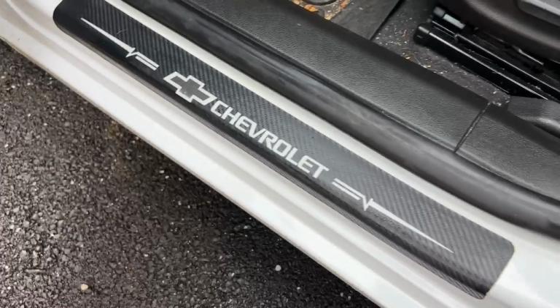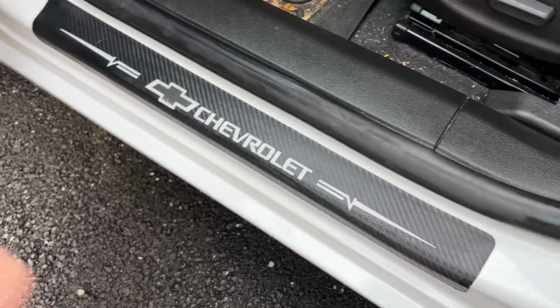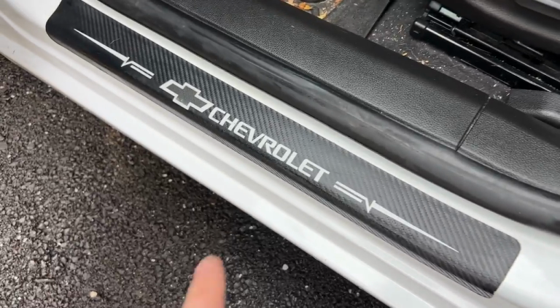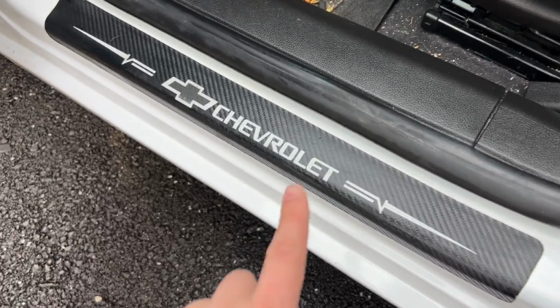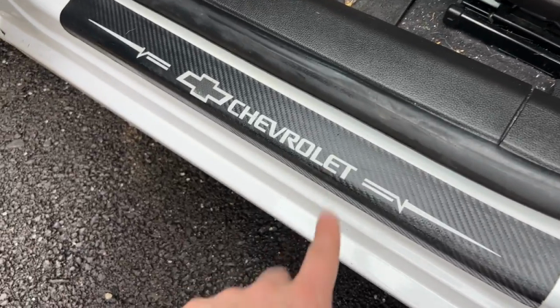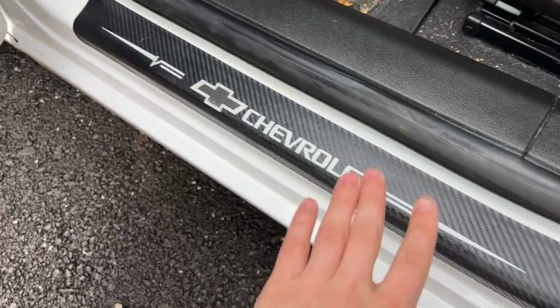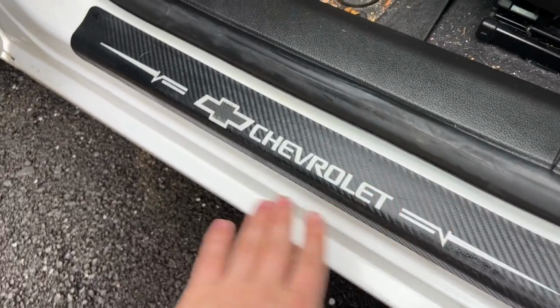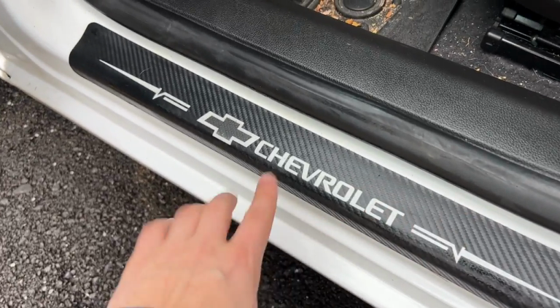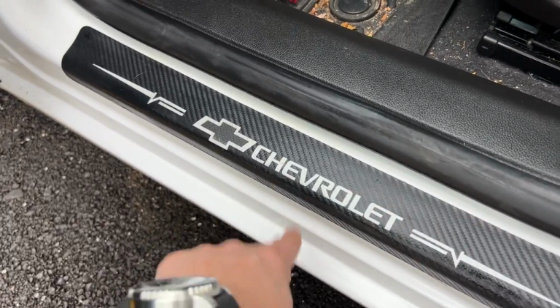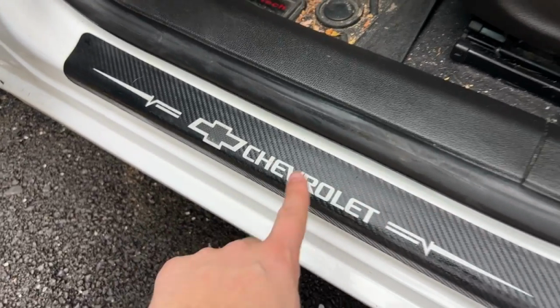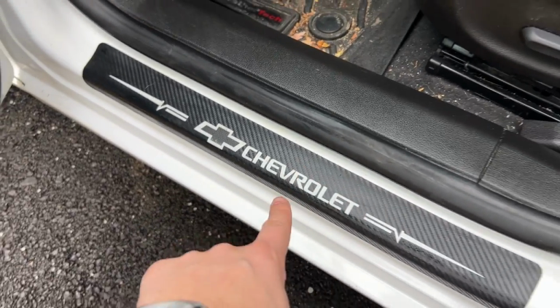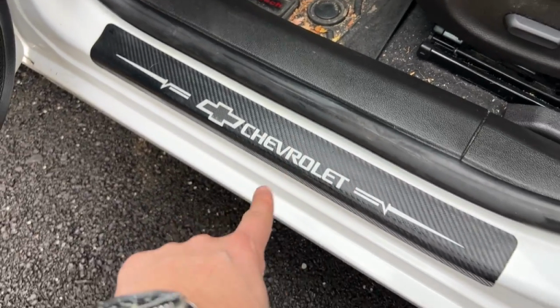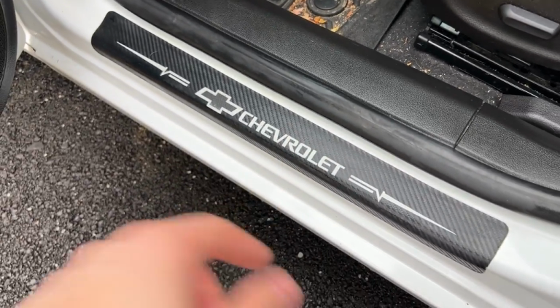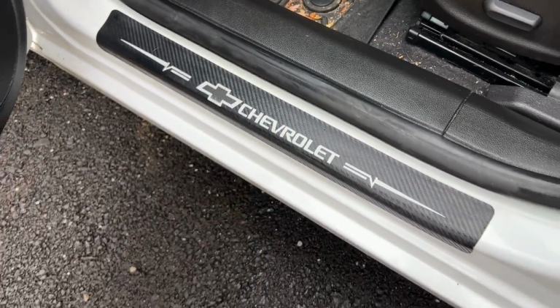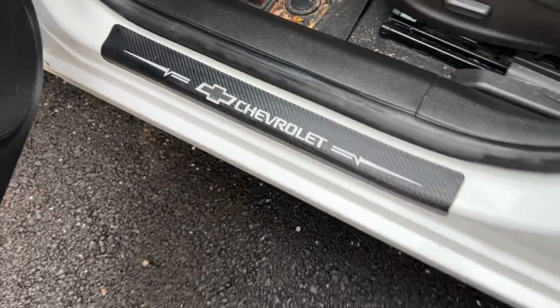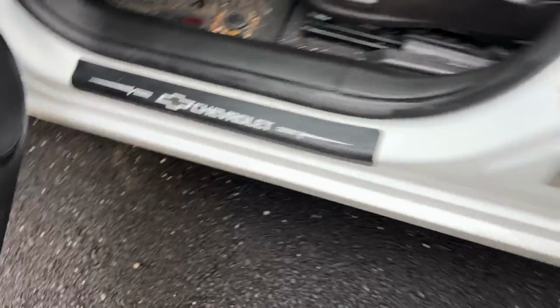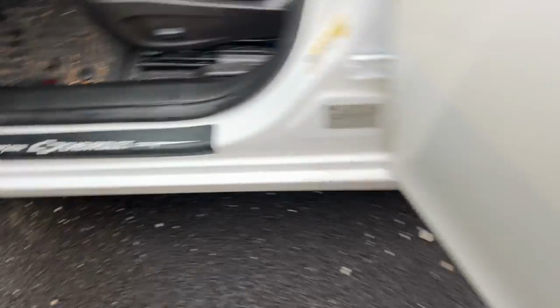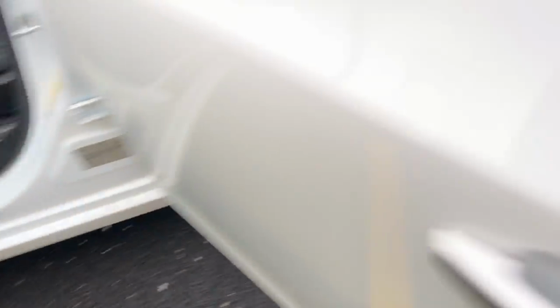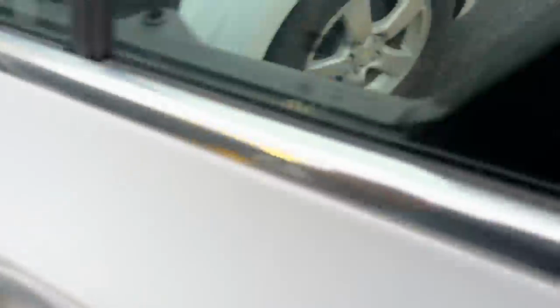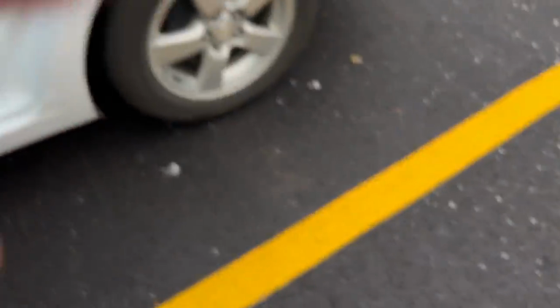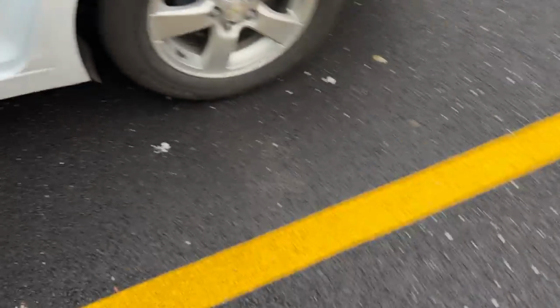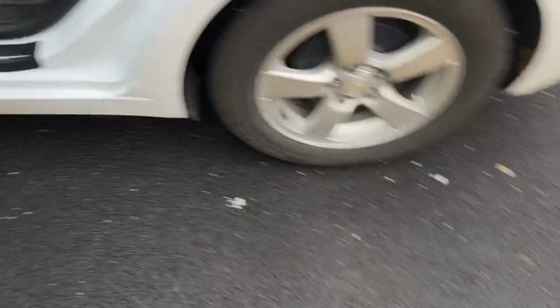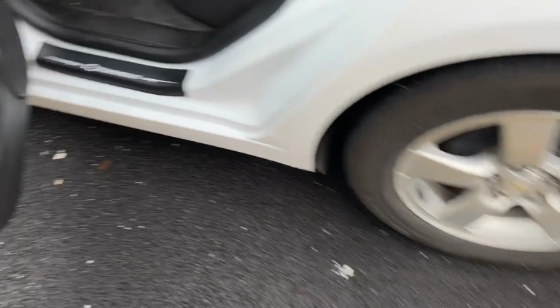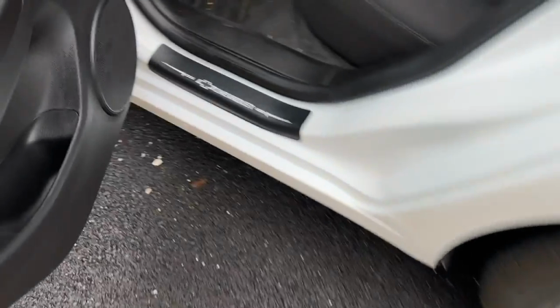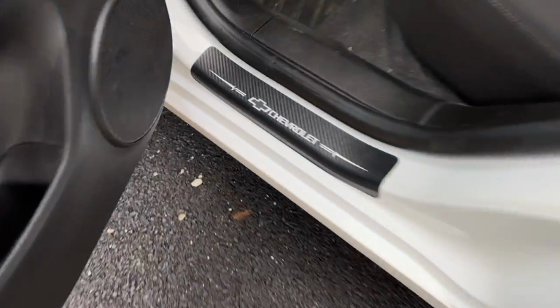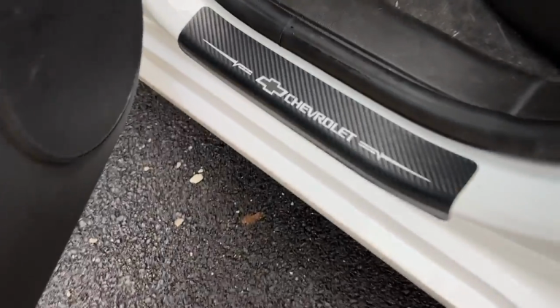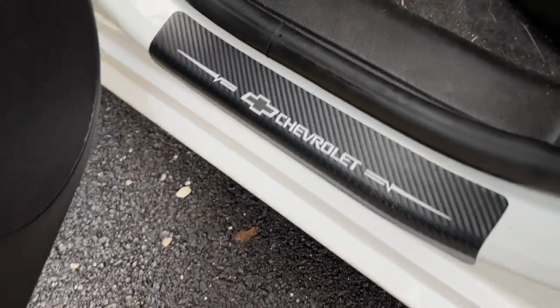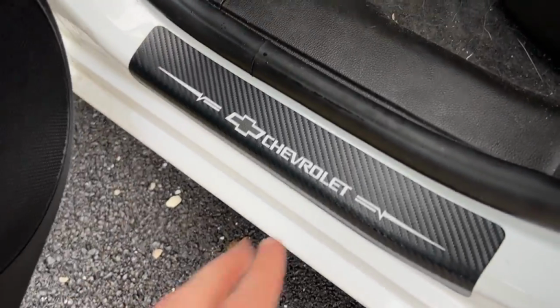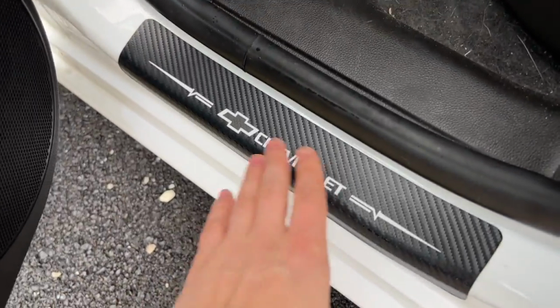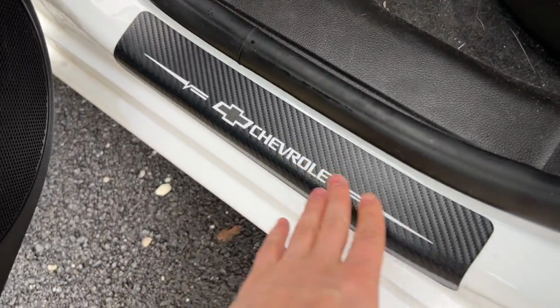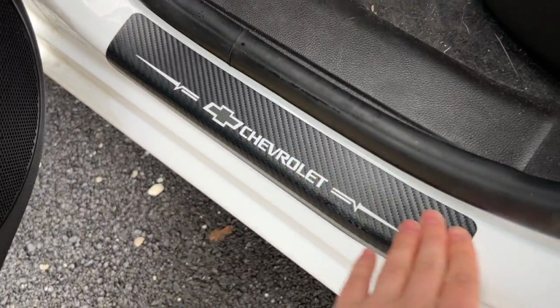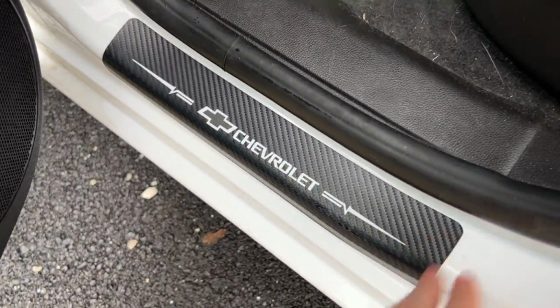You do get four different covers — there's the two large size for the front, and in the rear of the vehicle, we have the two smaller size.